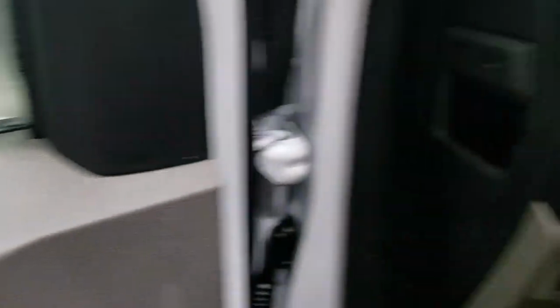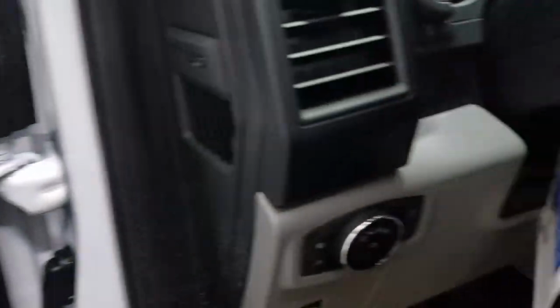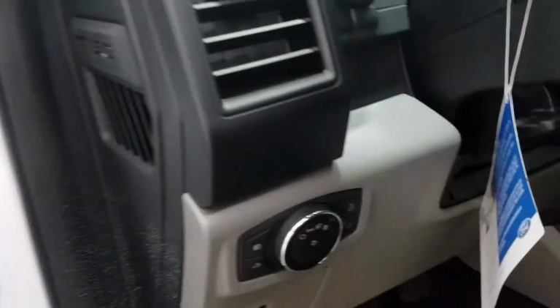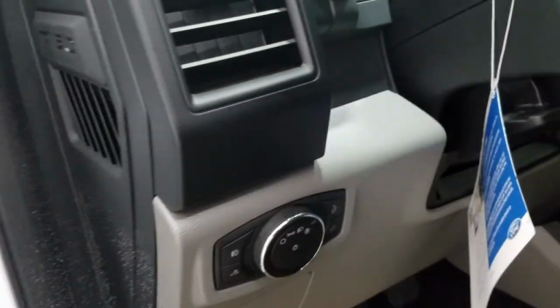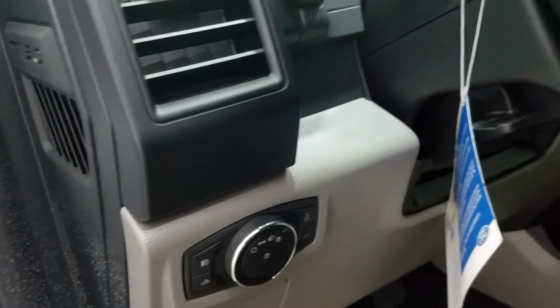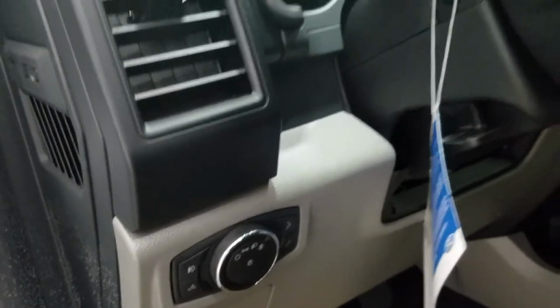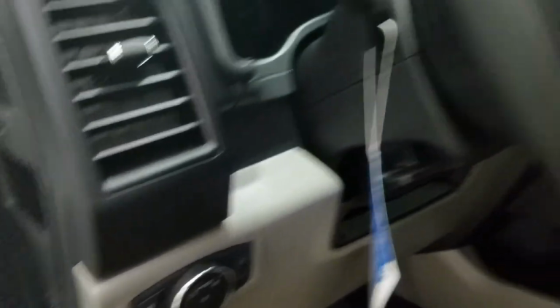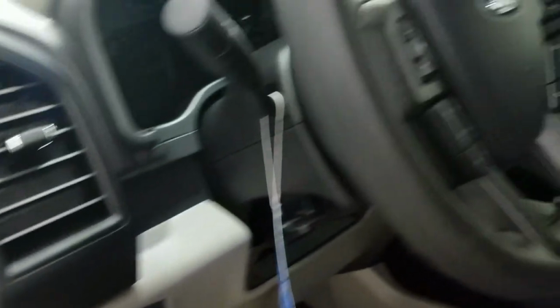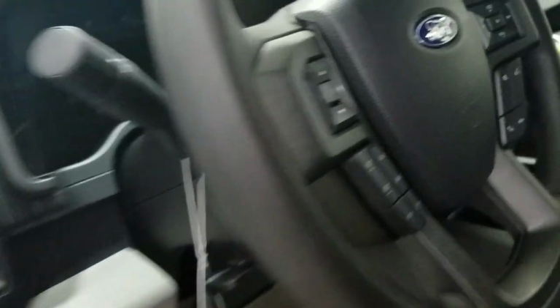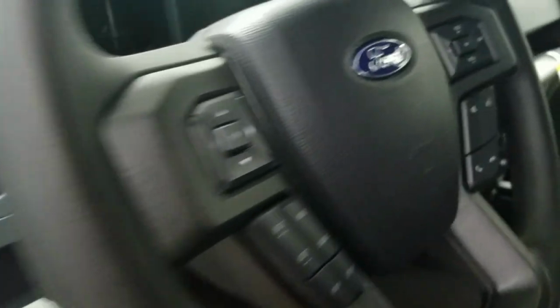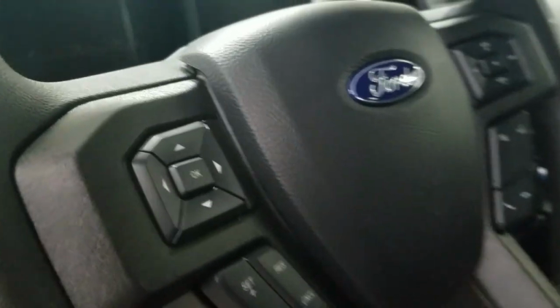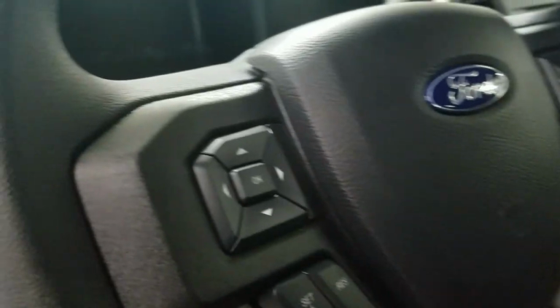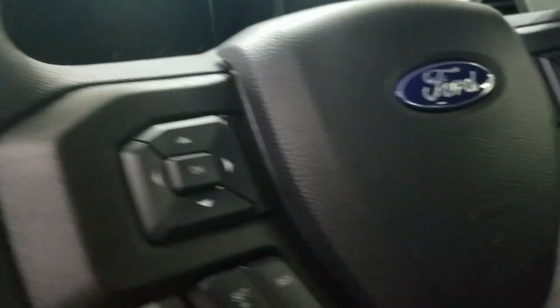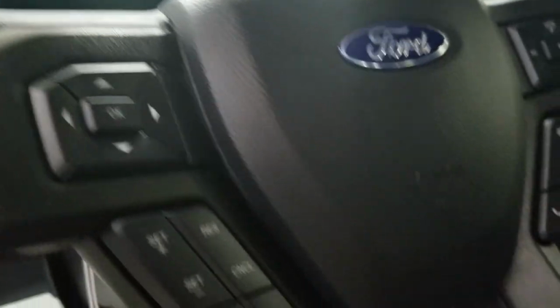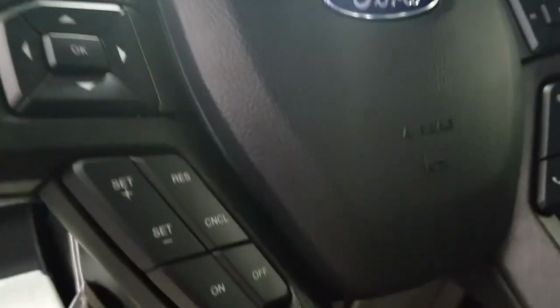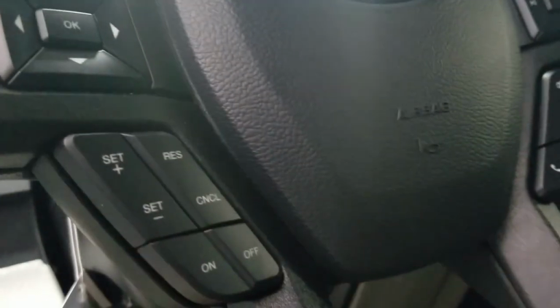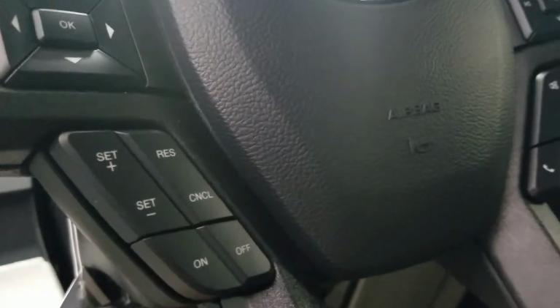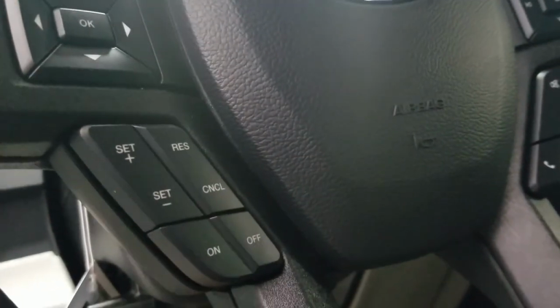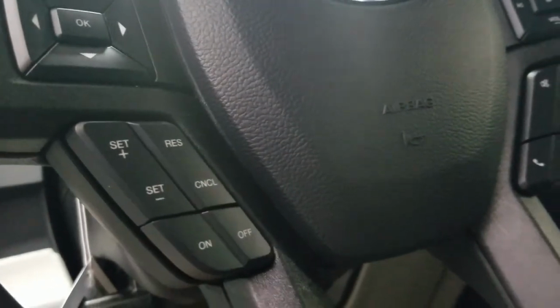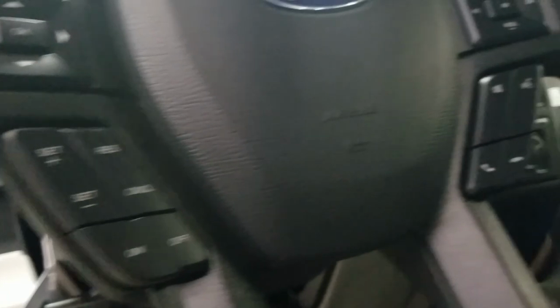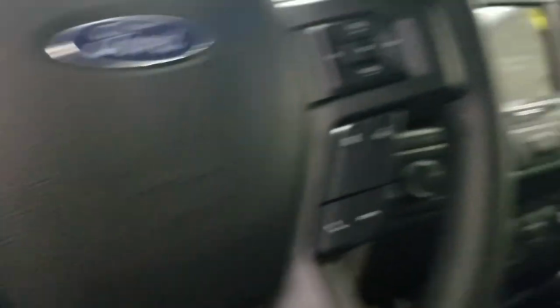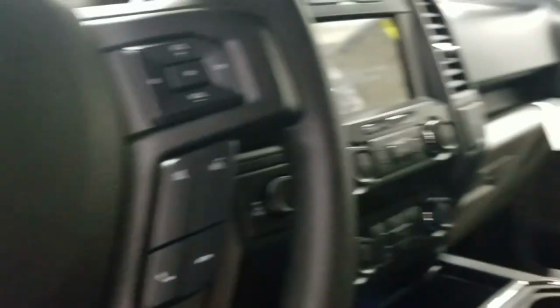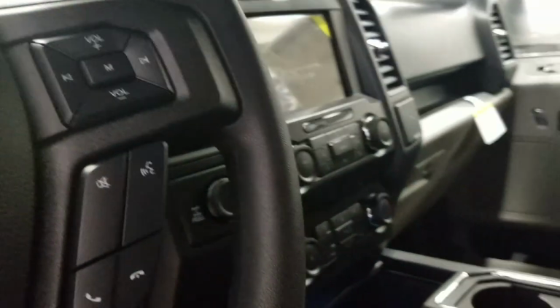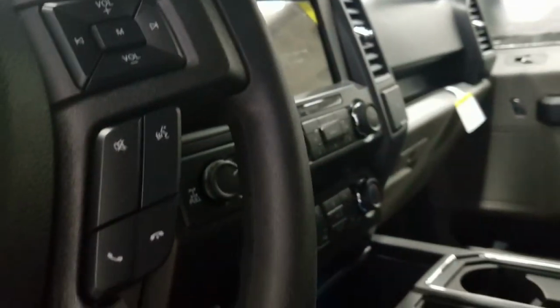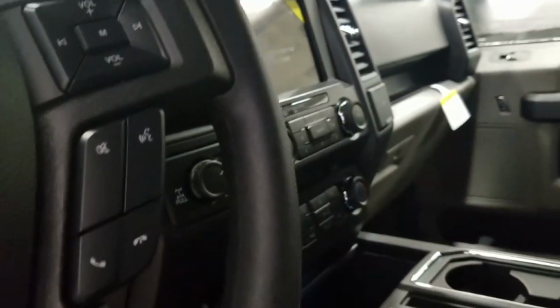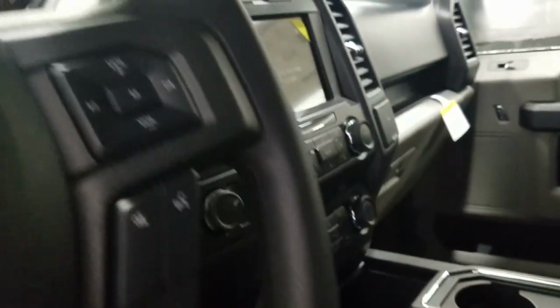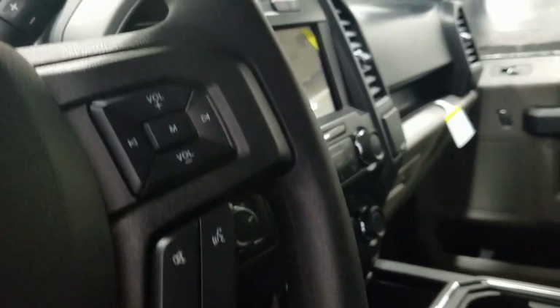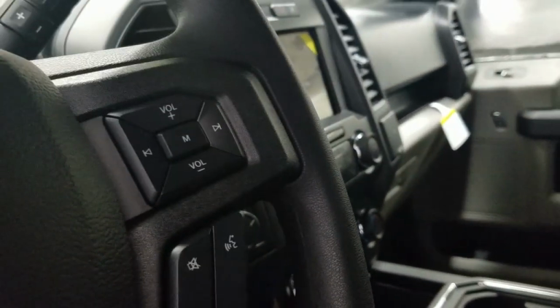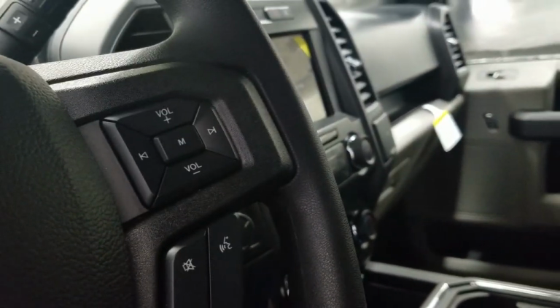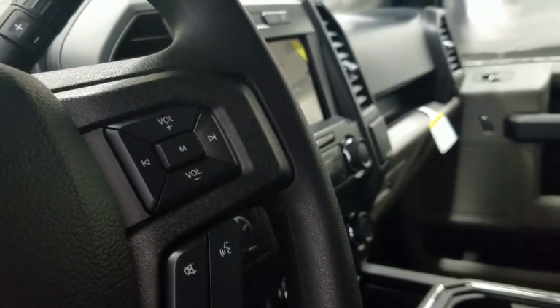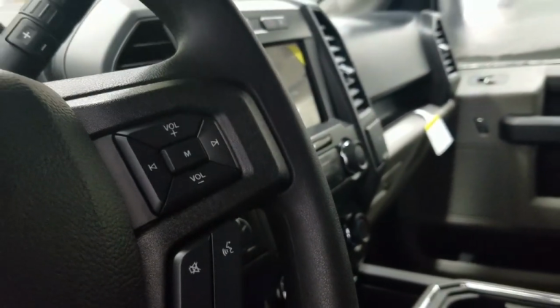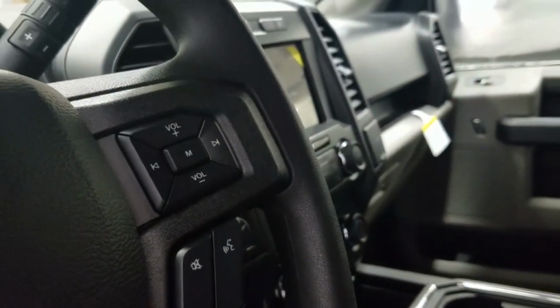Over at our steering column we have our automatic headlamp dial as well as our tilt steering wheel, with our information track pad and cruise control settings on the left, as well as our hands-free, entertainment, and volume controls on the right.